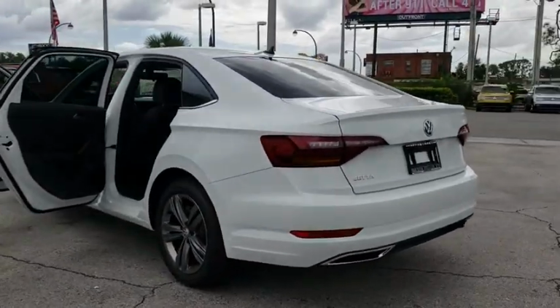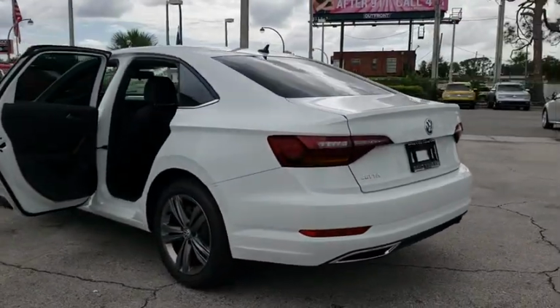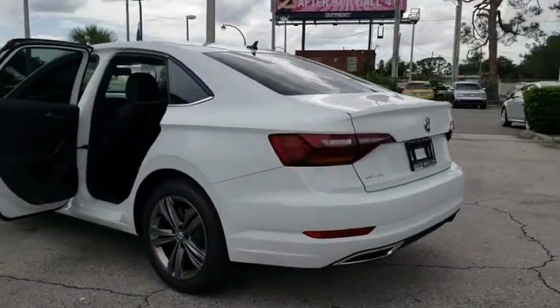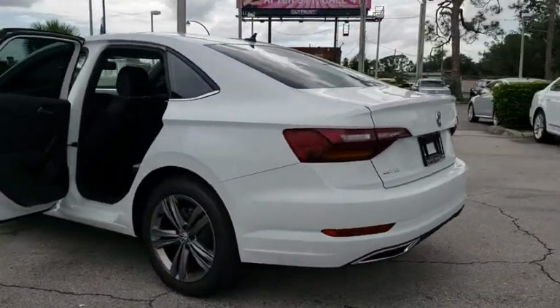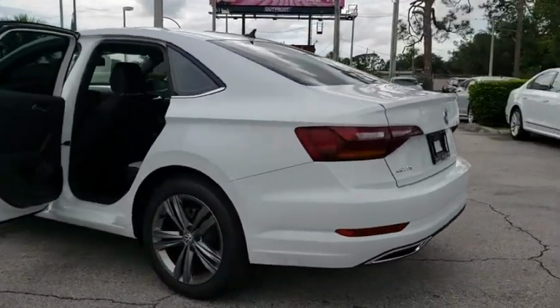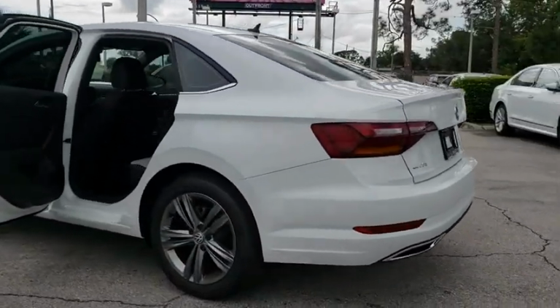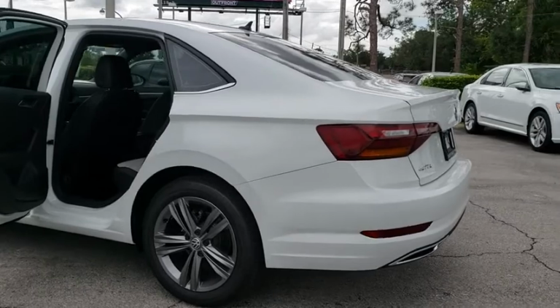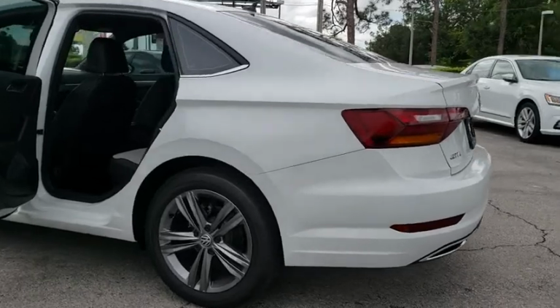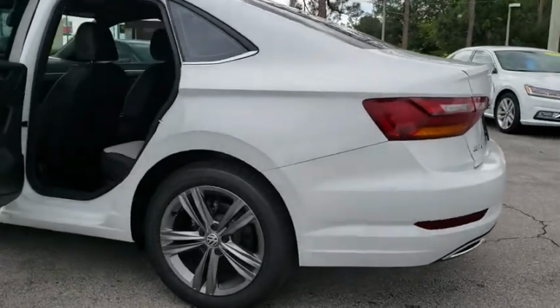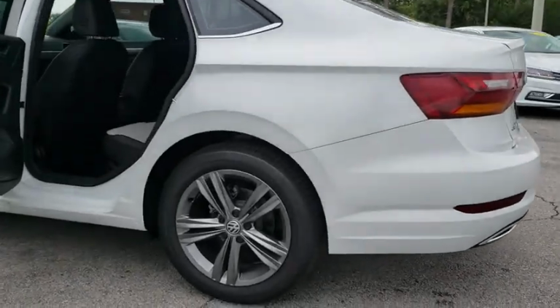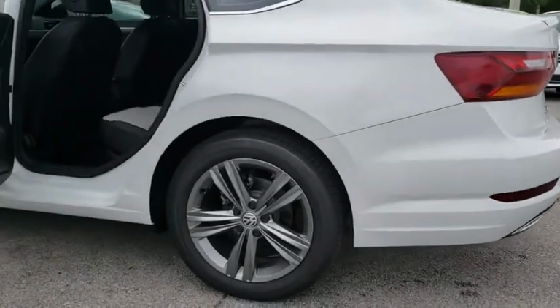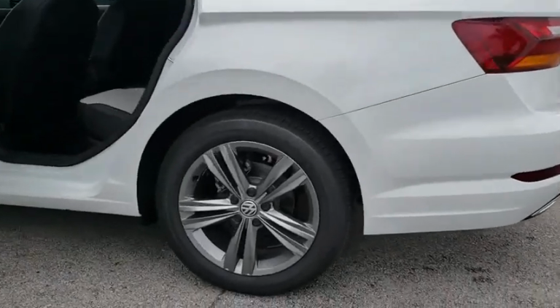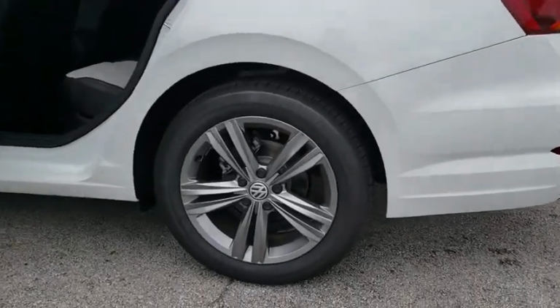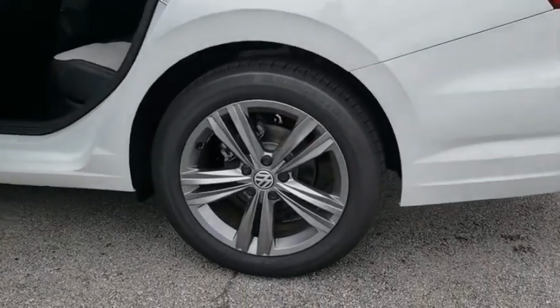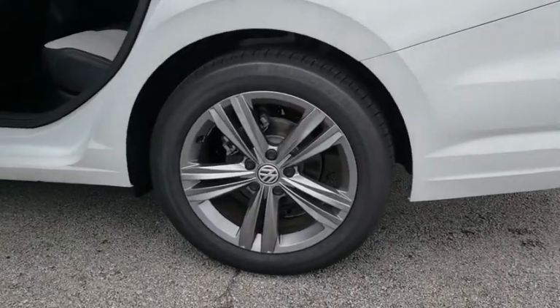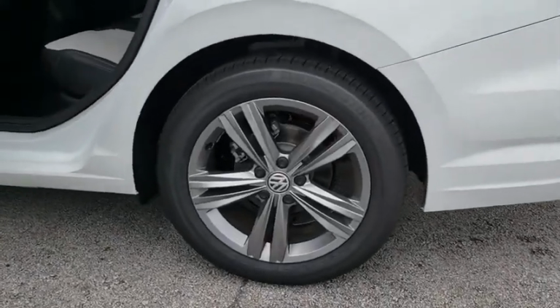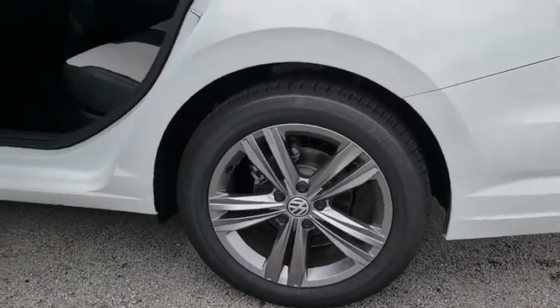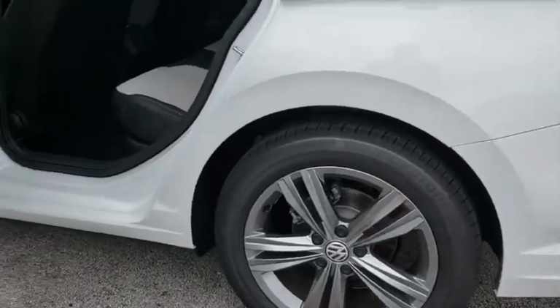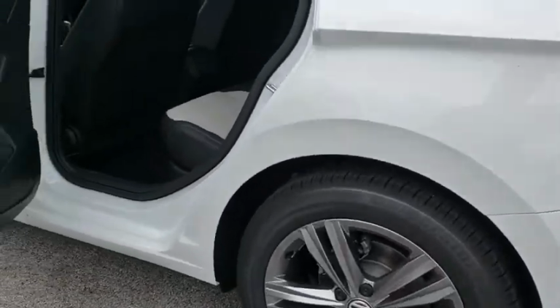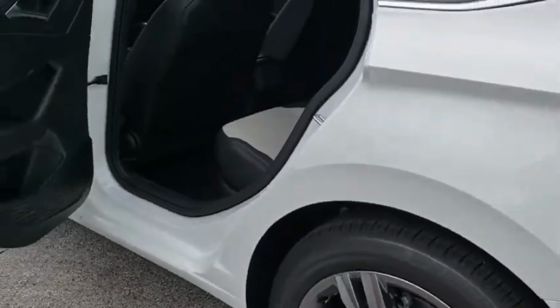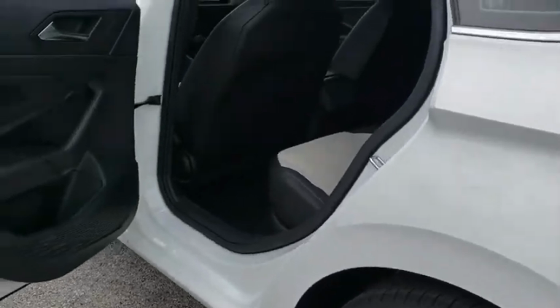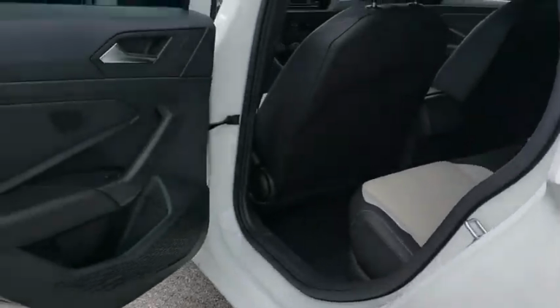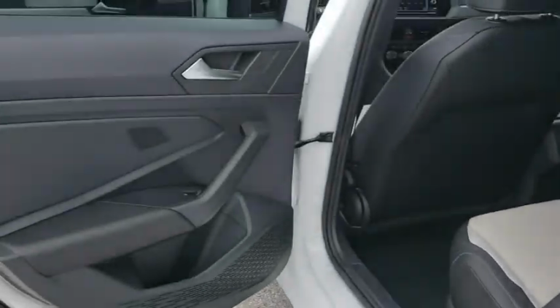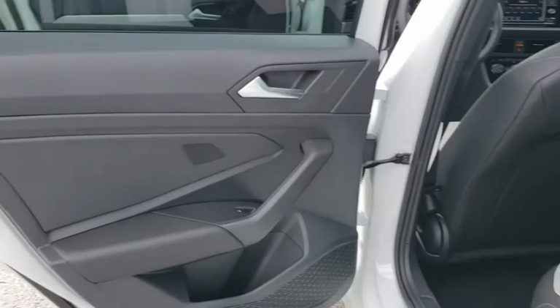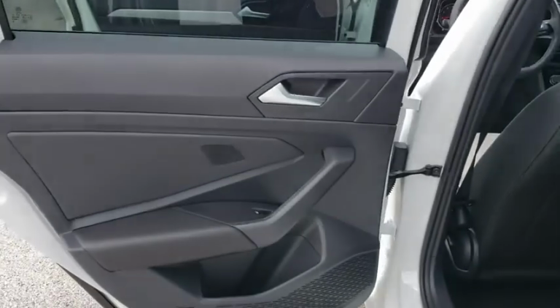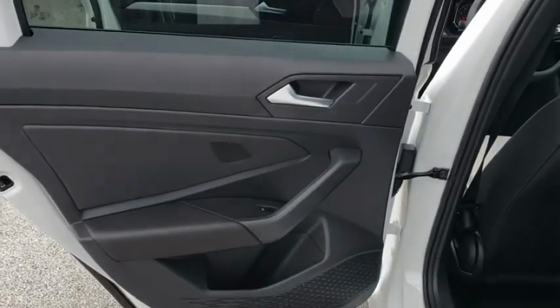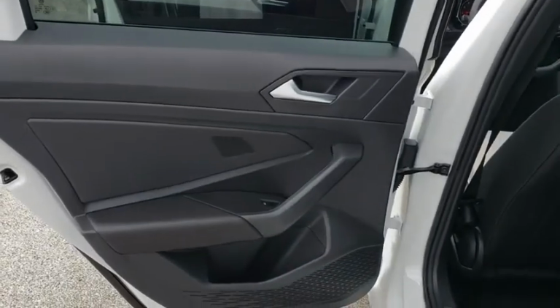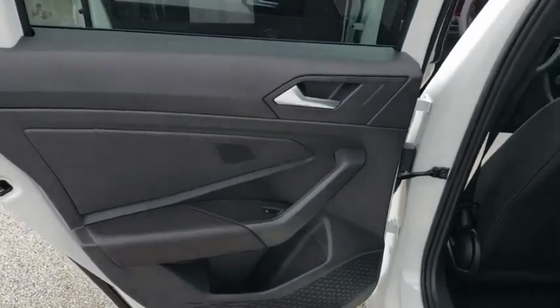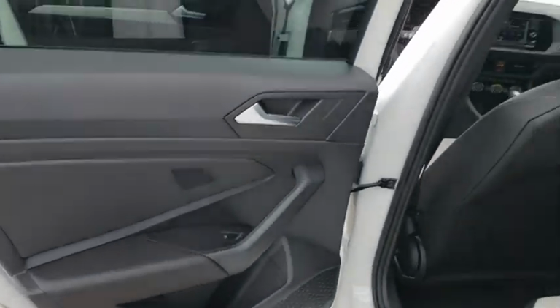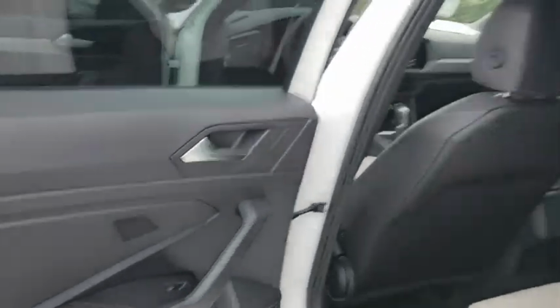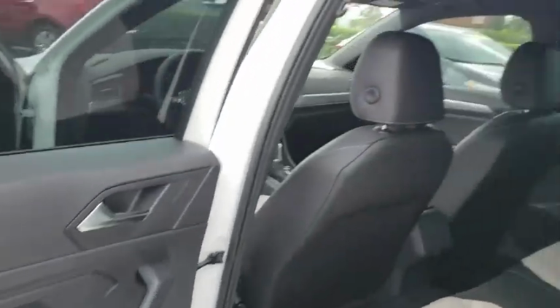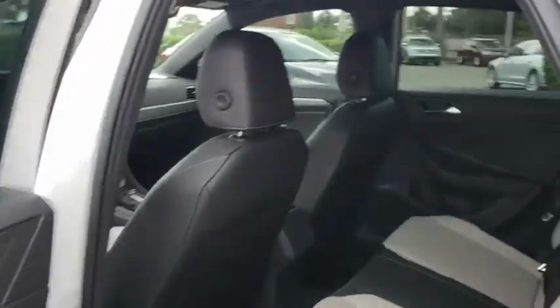Heated front seats. Power windows. Trip computer. Rear window defroster. Panic alarm. Remote keyless entry. Brake assist. Tachometer. Power moonroof.